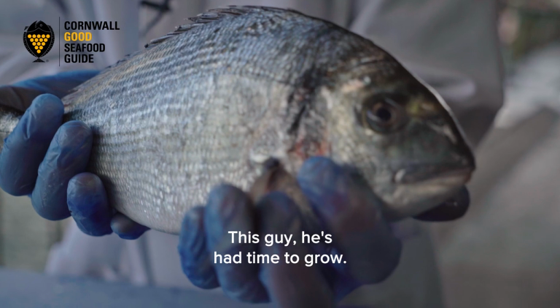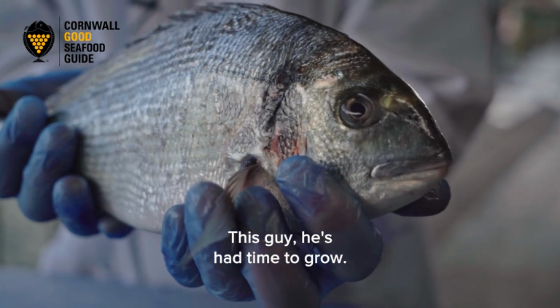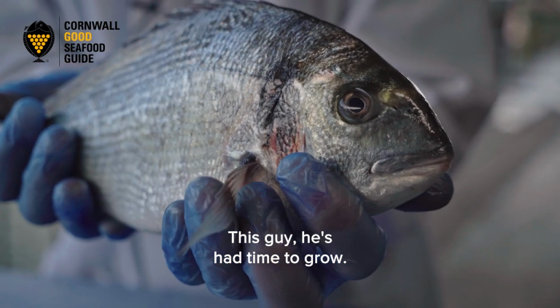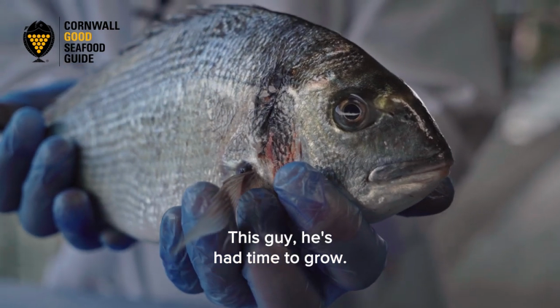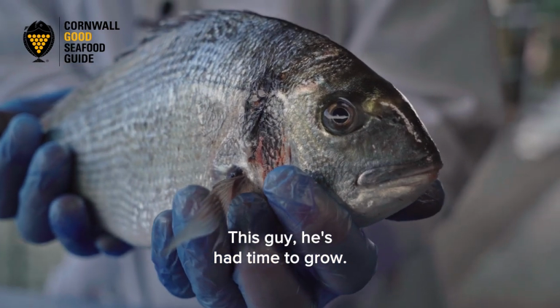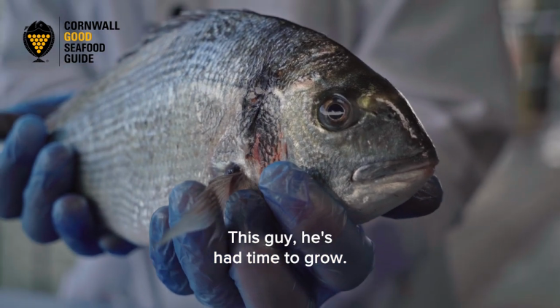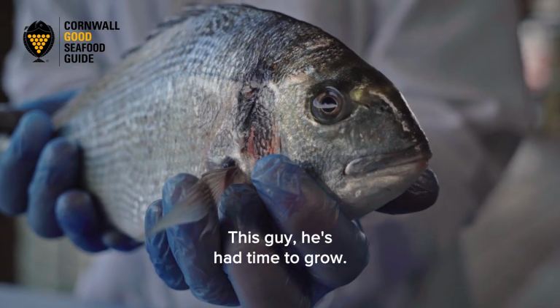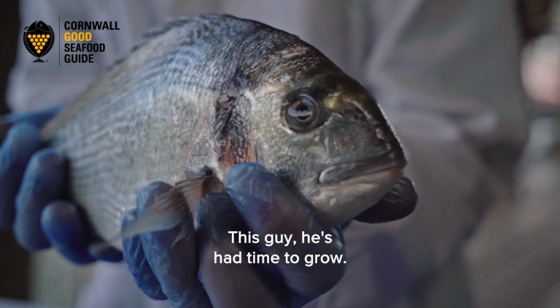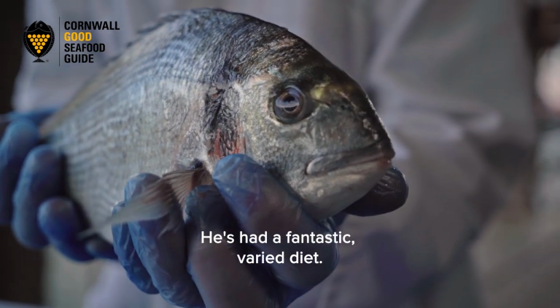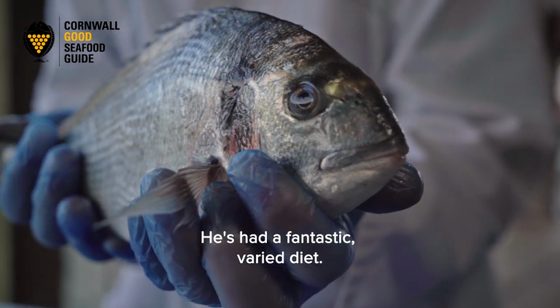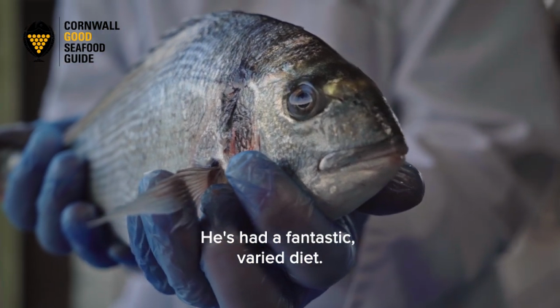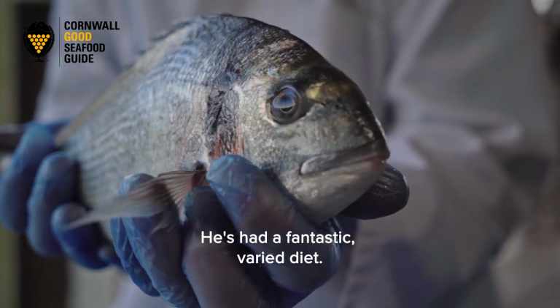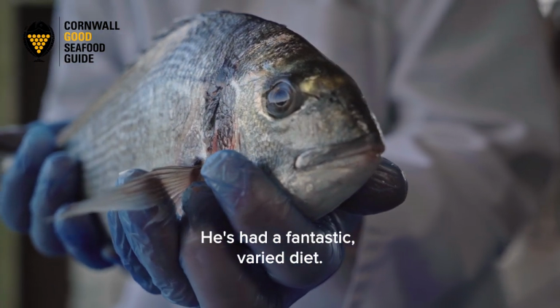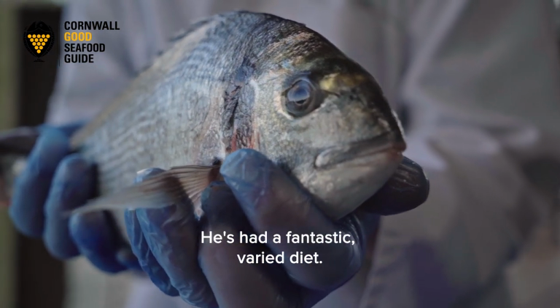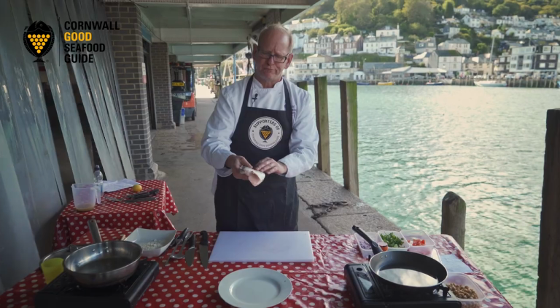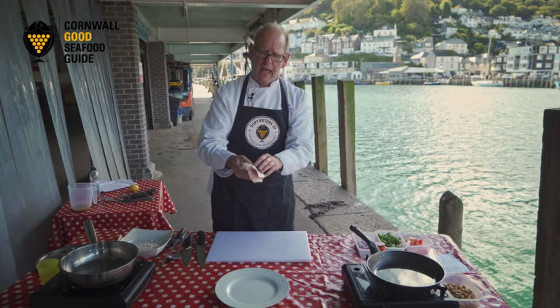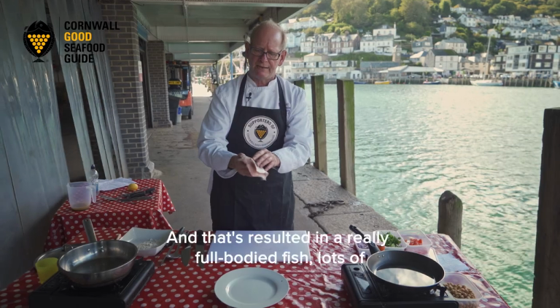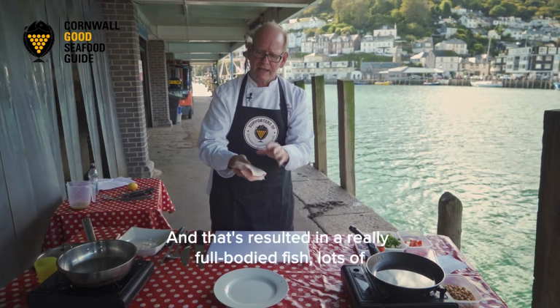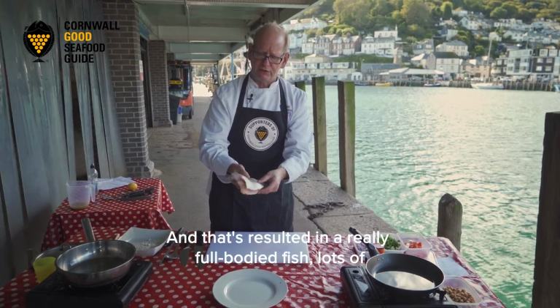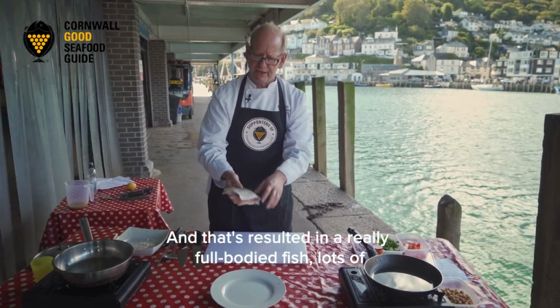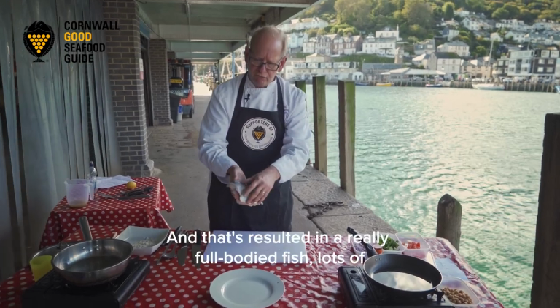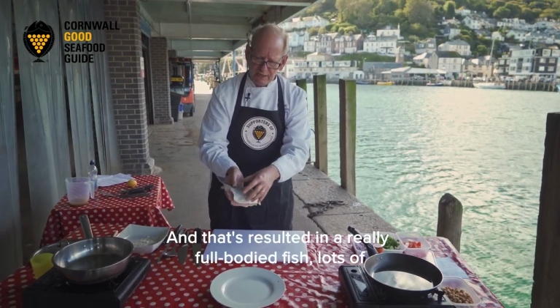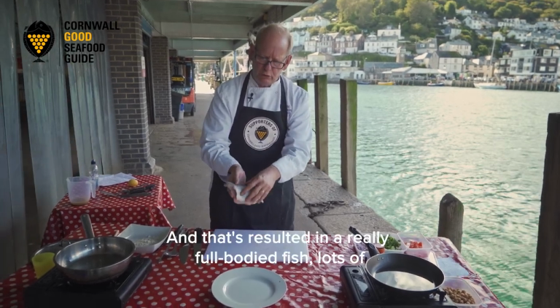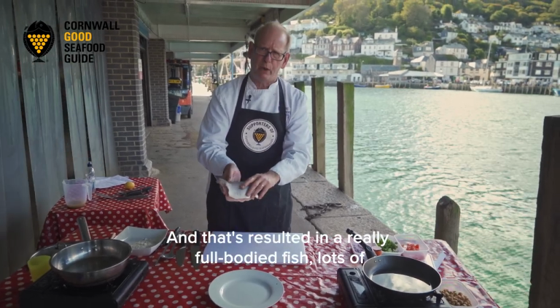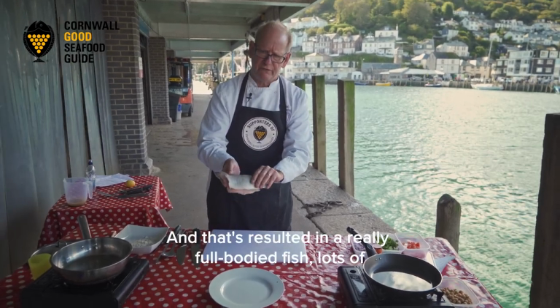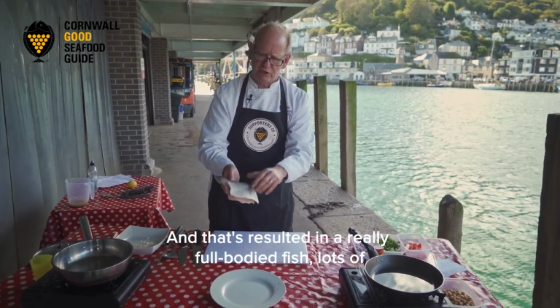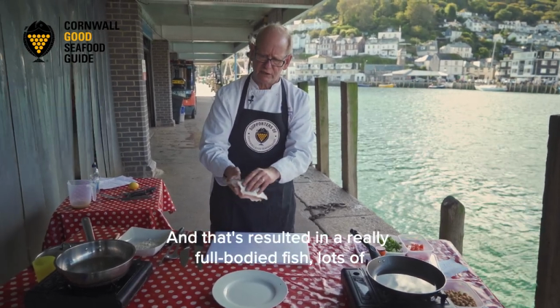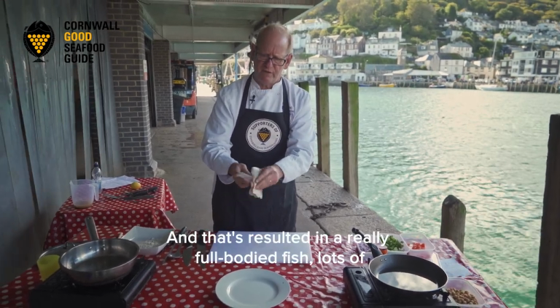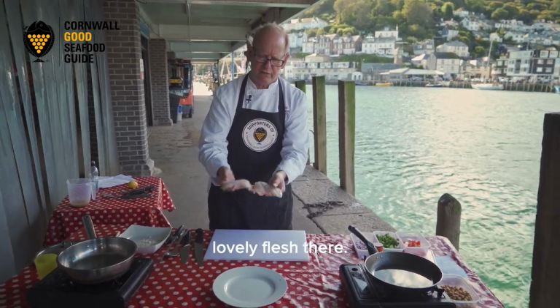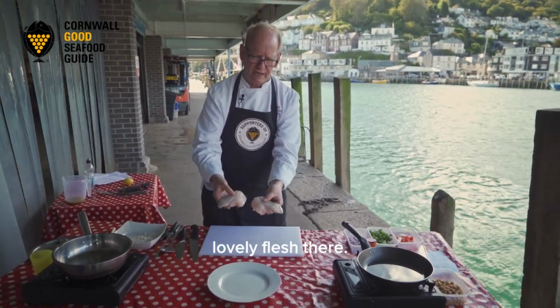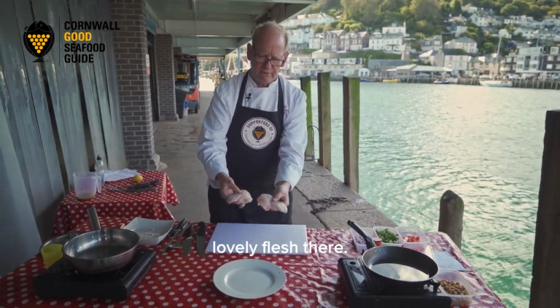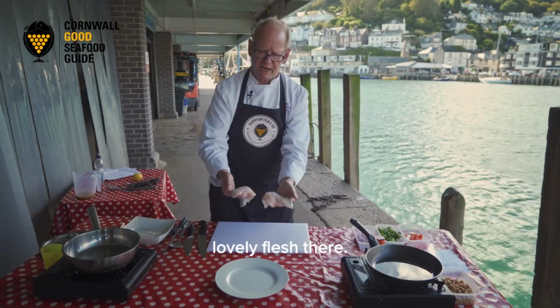This fish has had time to grow and has had a fantastic varied diet, and that's resulted in a really full-bodied fish with lots of lovely flesh there.